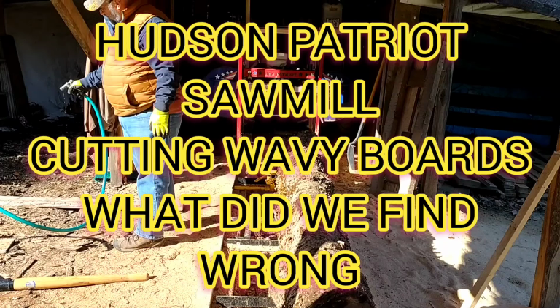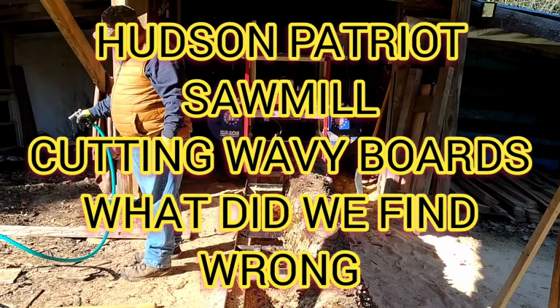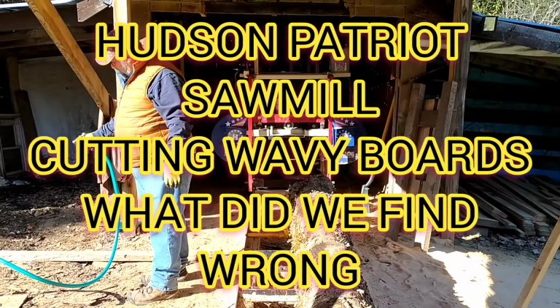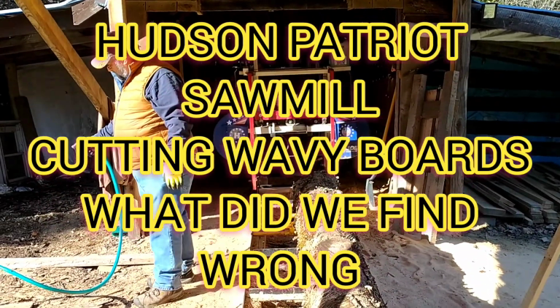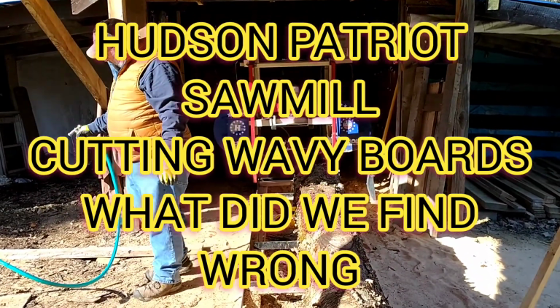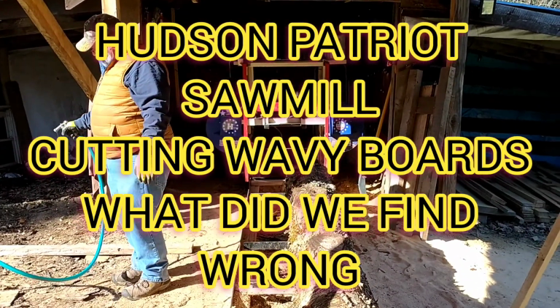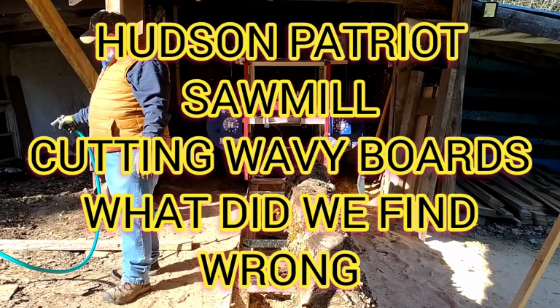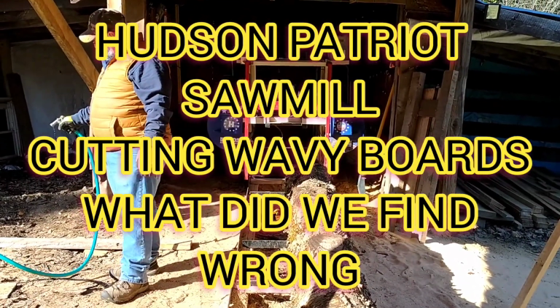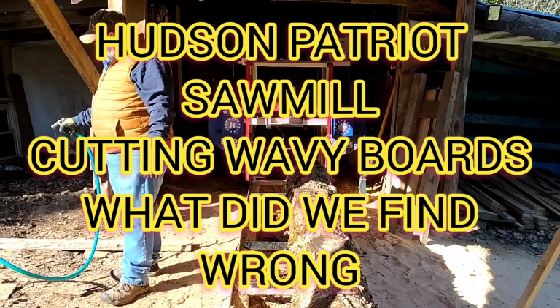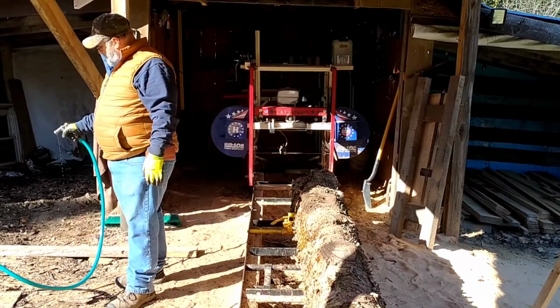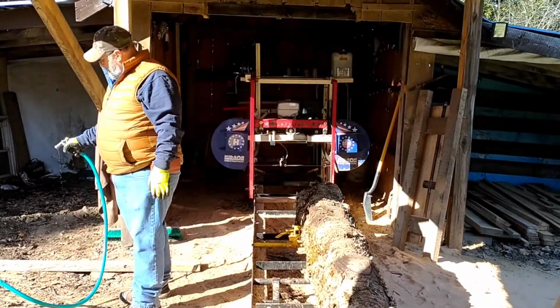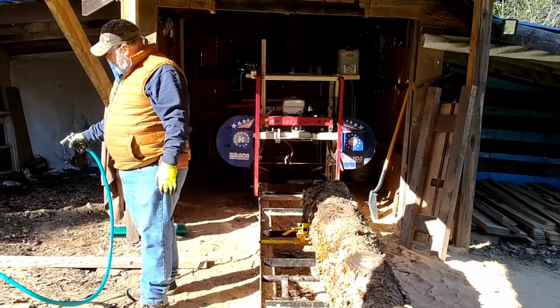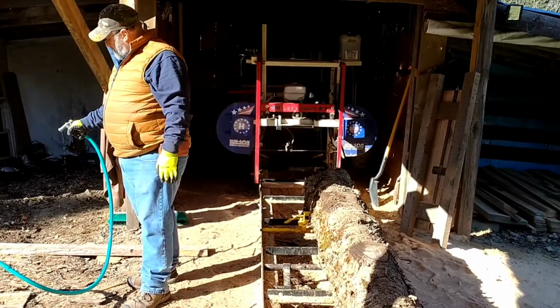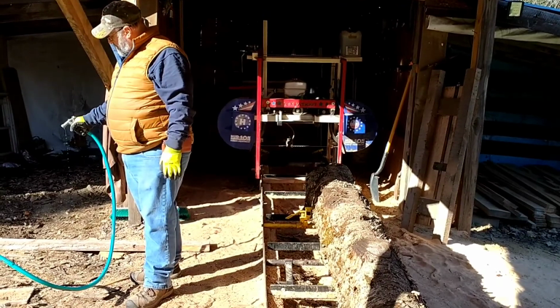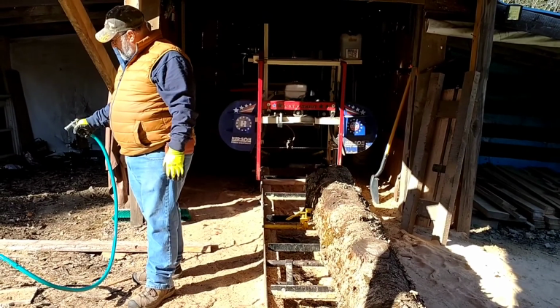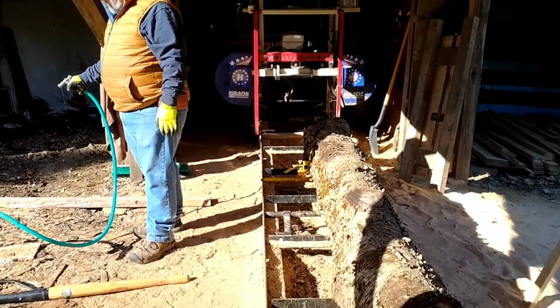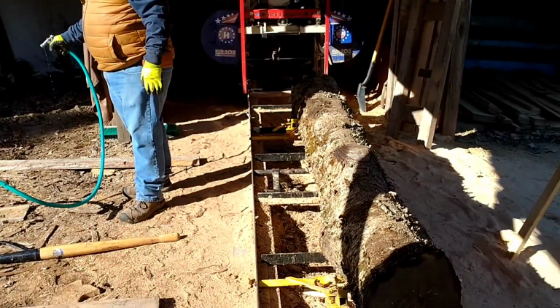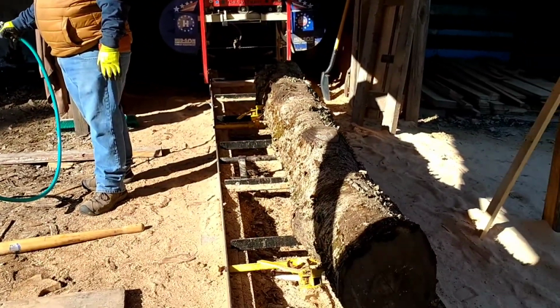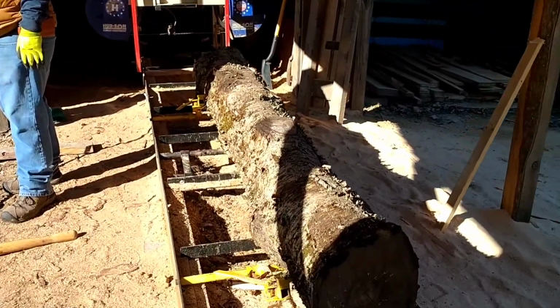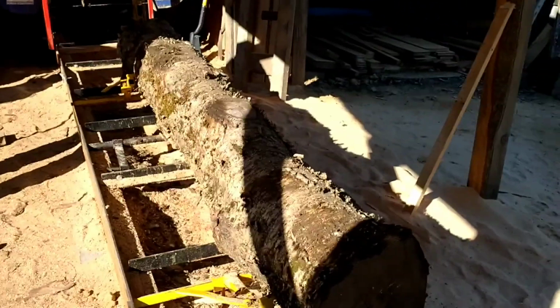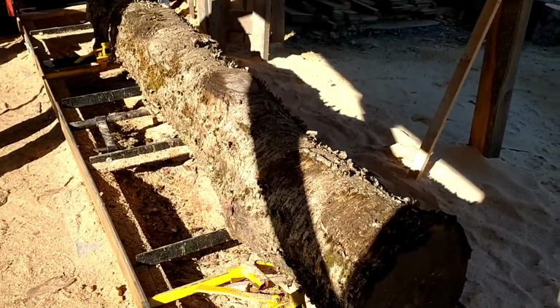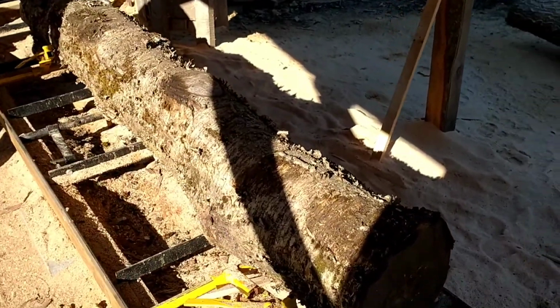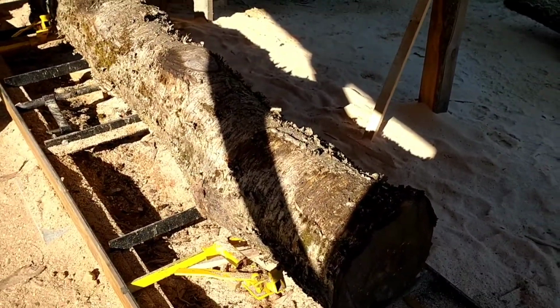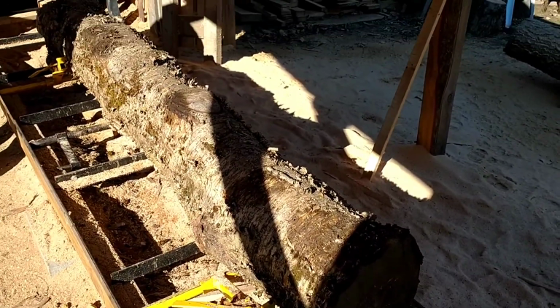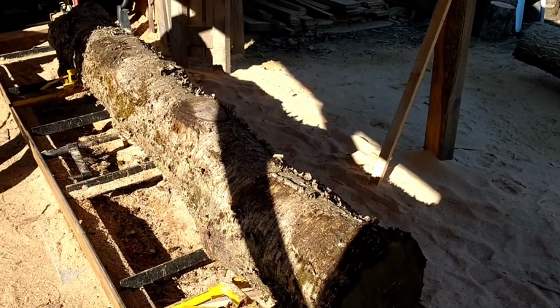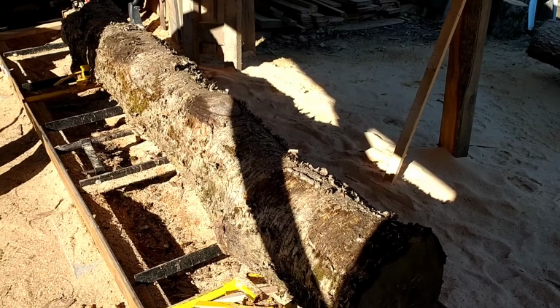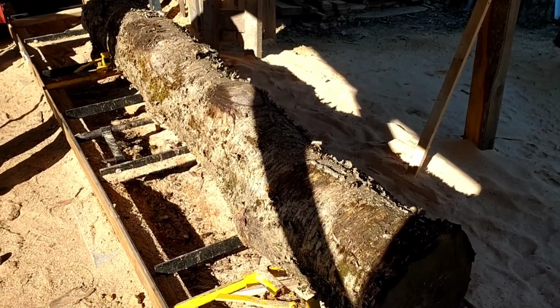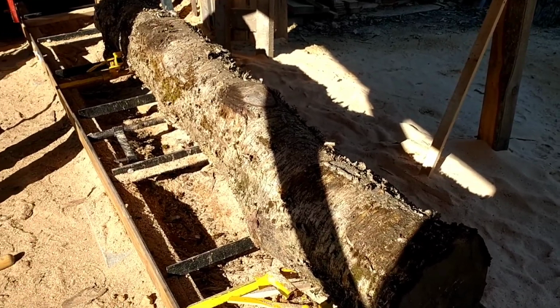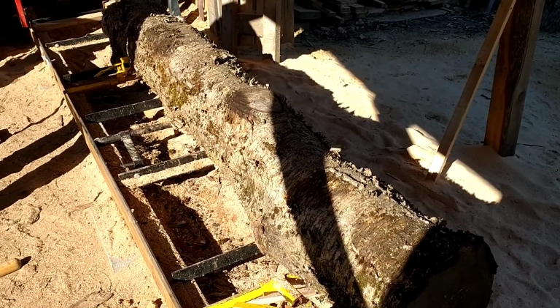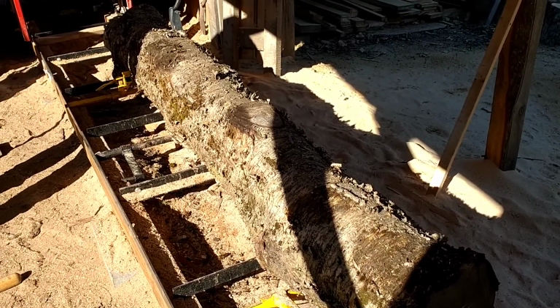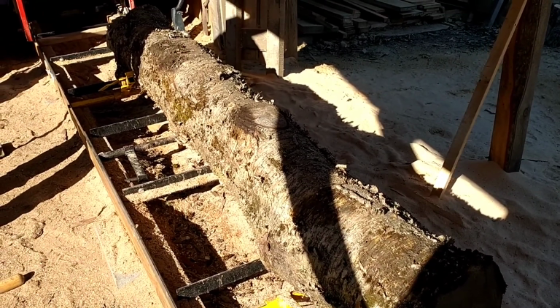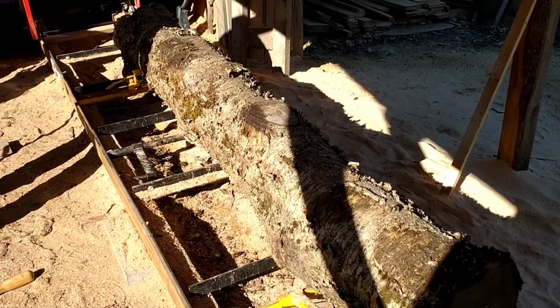Hey guys, this is Rick and Tim, Two Brothers Outdoors. We're gonna run a short video here. If you see in the middle, we got this knotty golden birch.